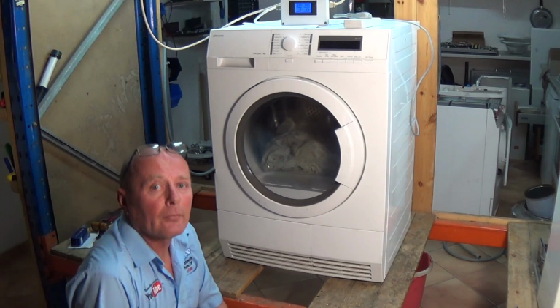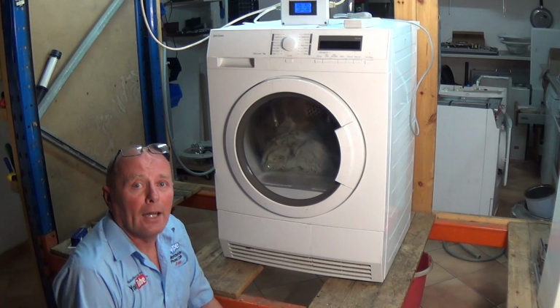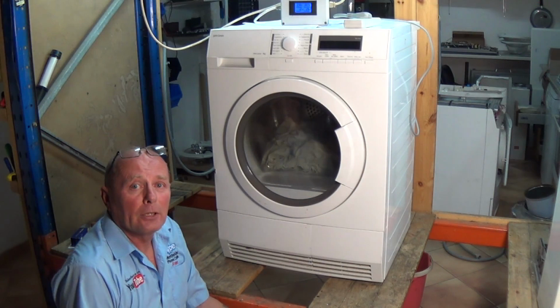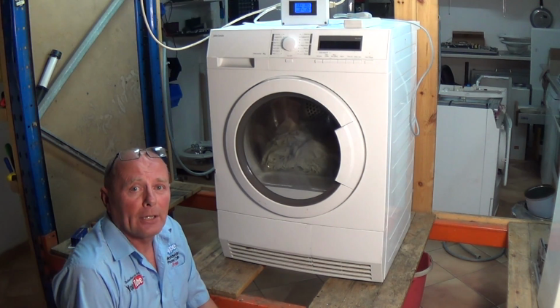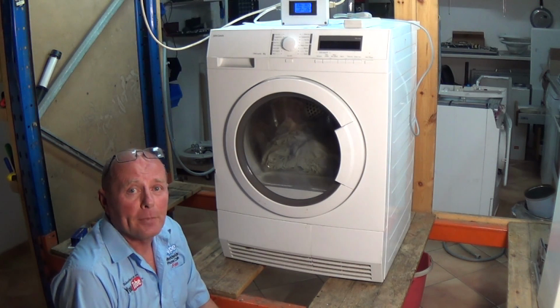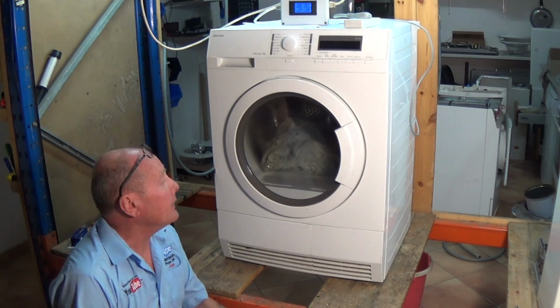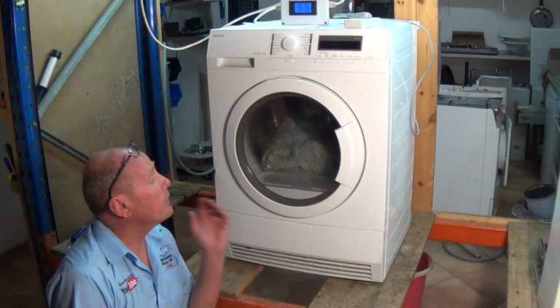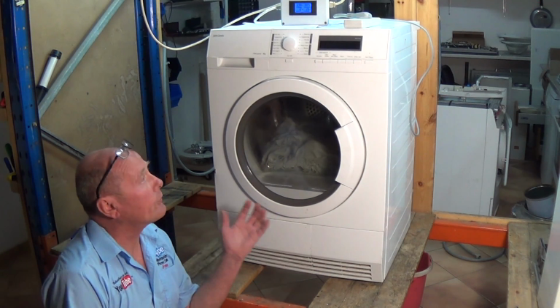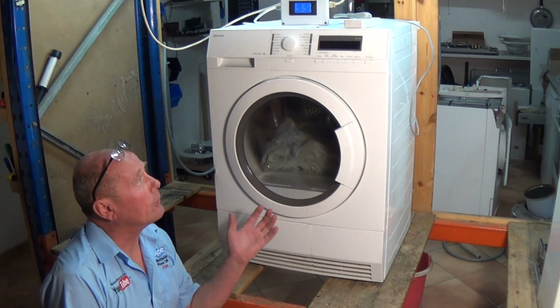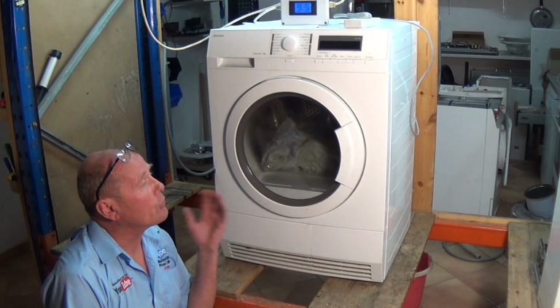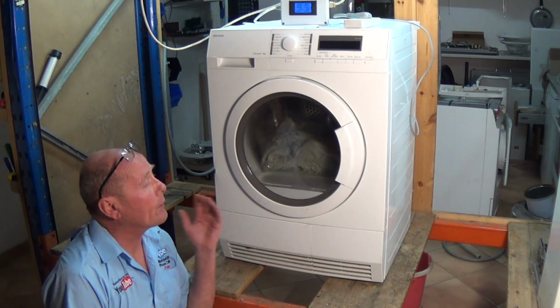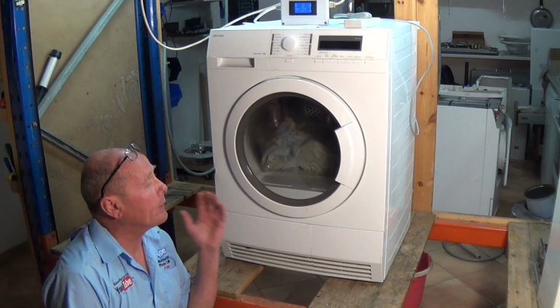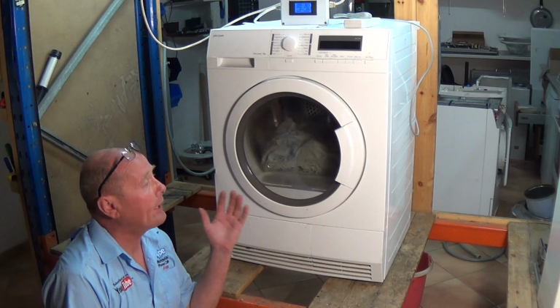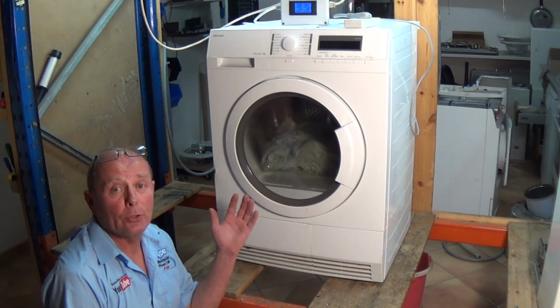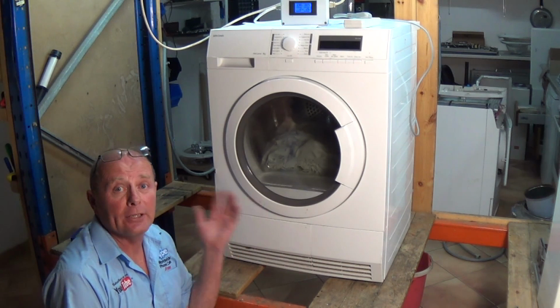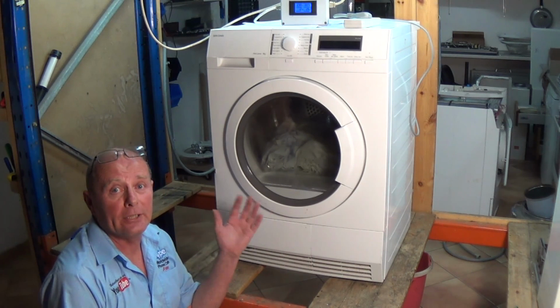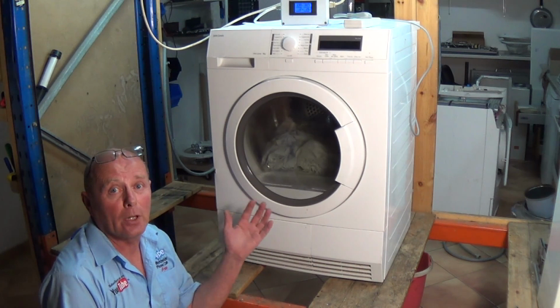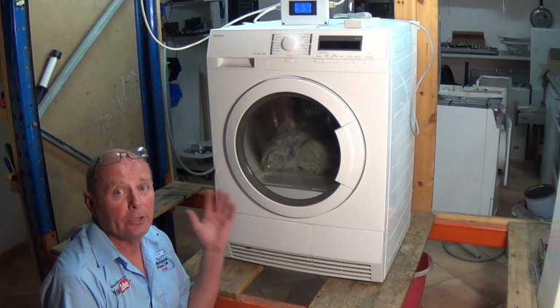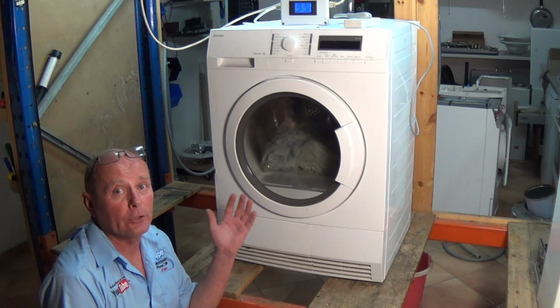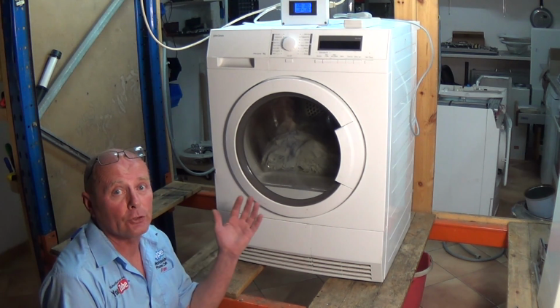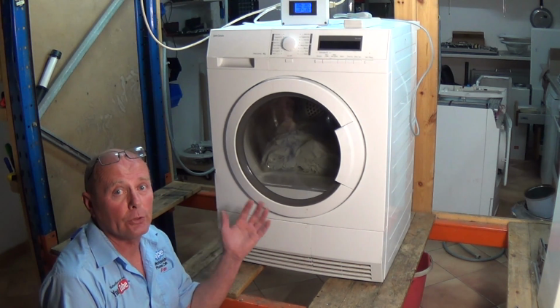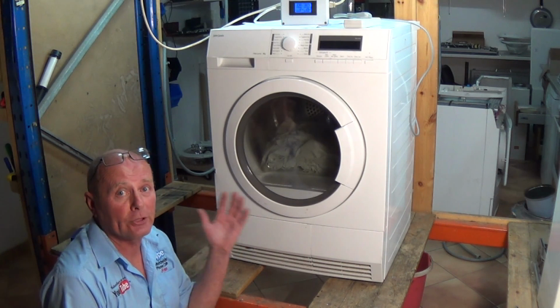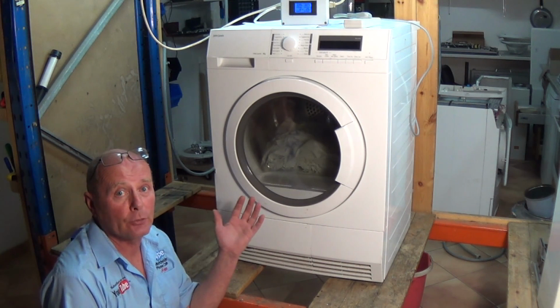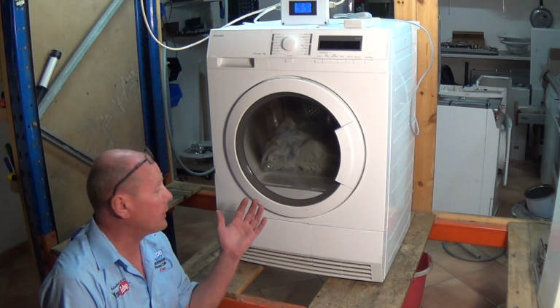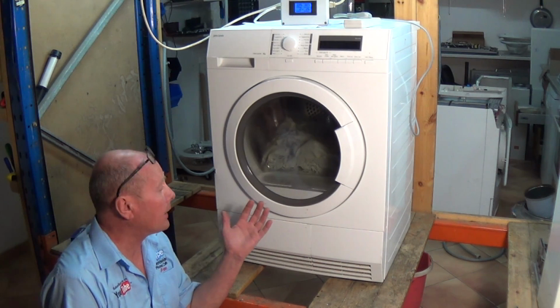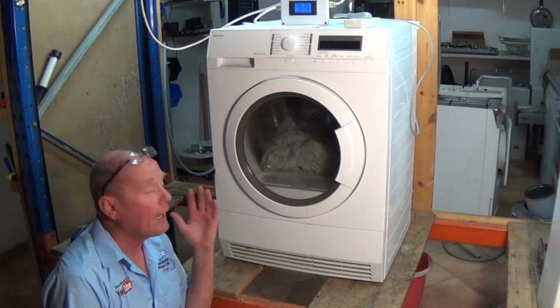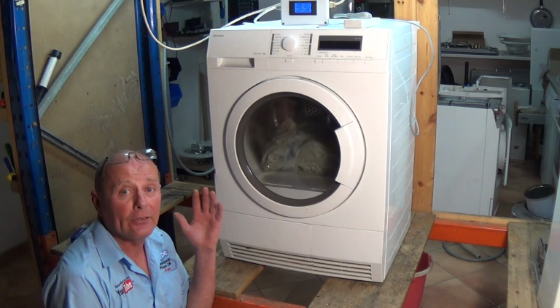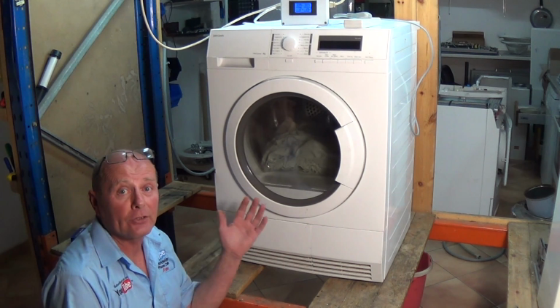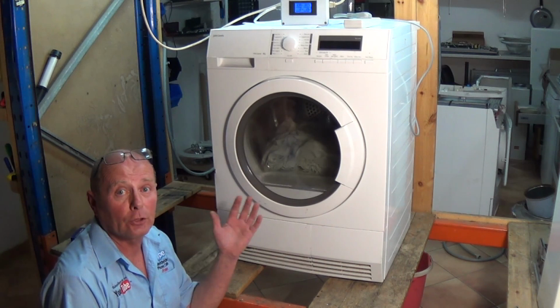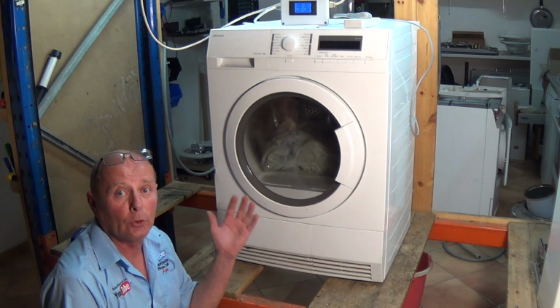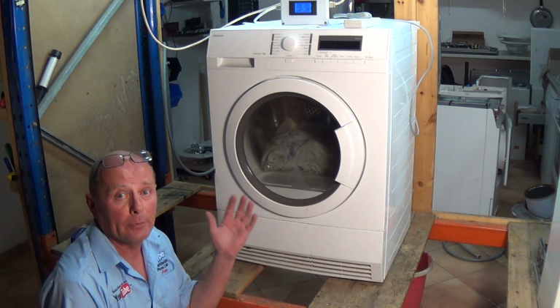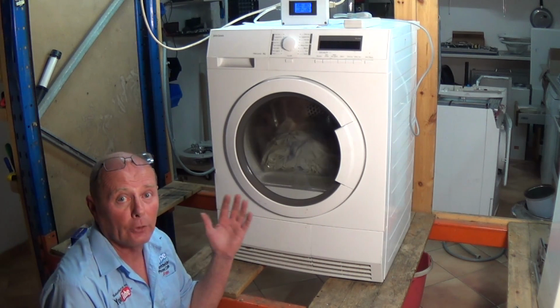Hi, welcome to How to Repair. In the previous video I showed you how to enter test mode. In this video I'm briefly going to show you how to take the machine apart and things to look for - common faults.